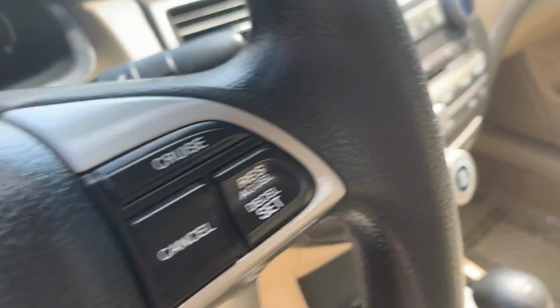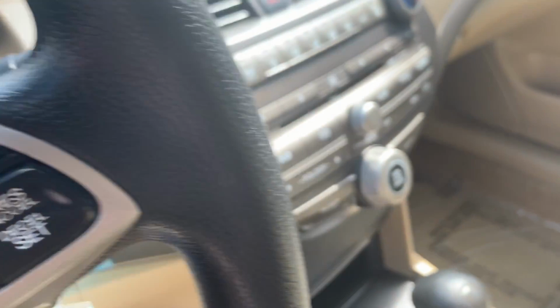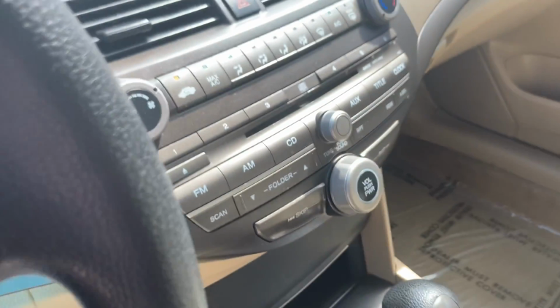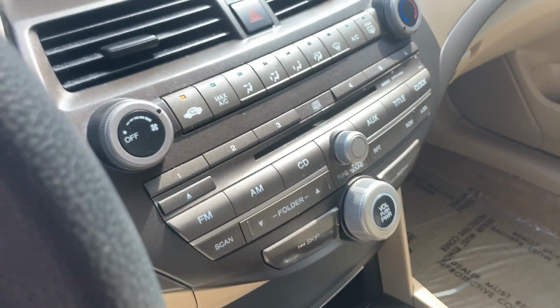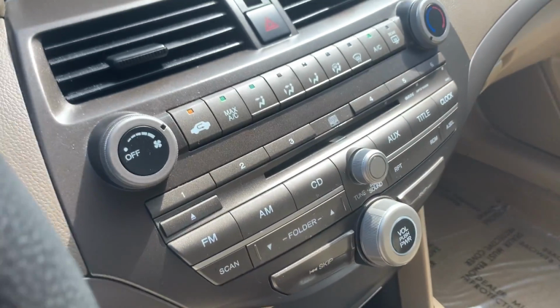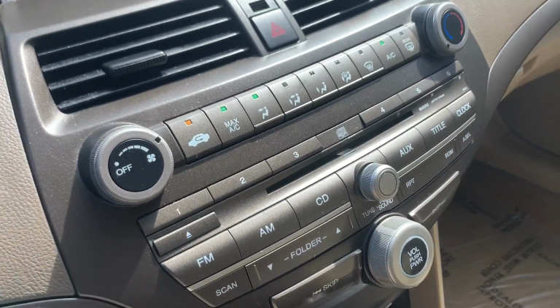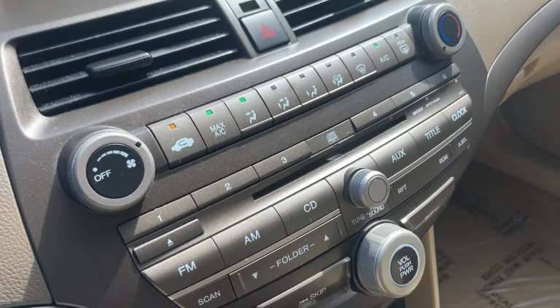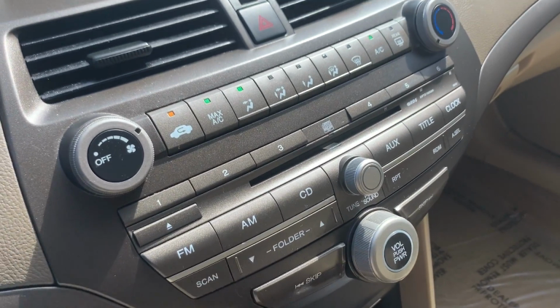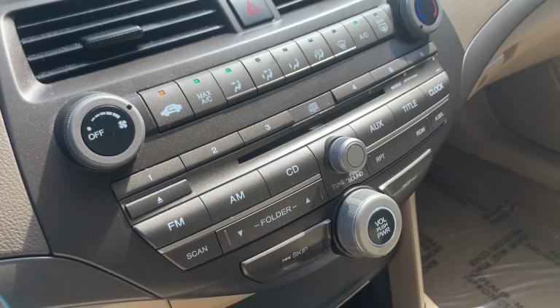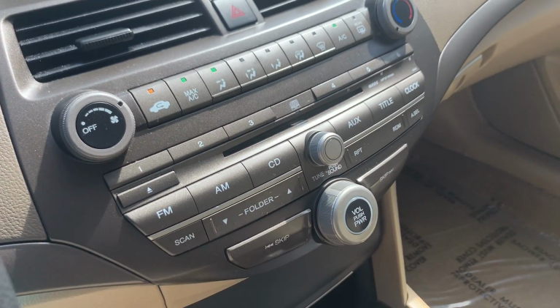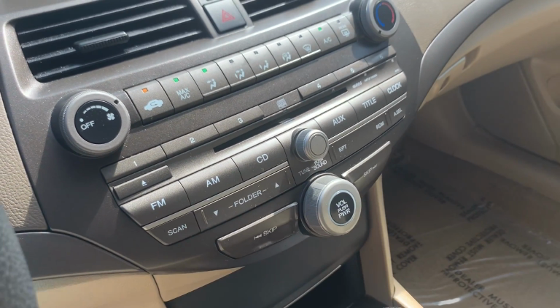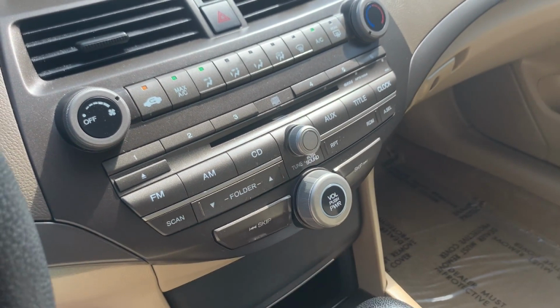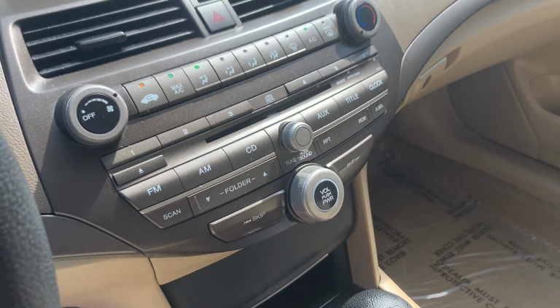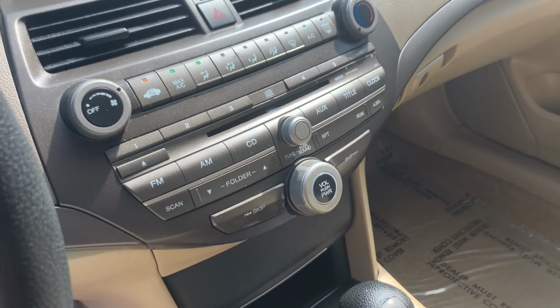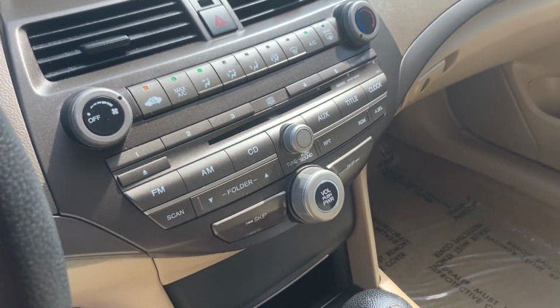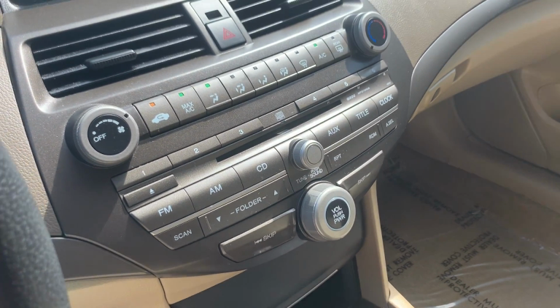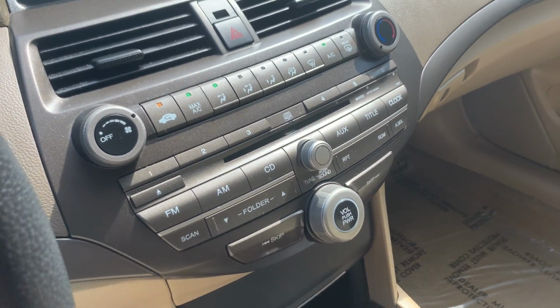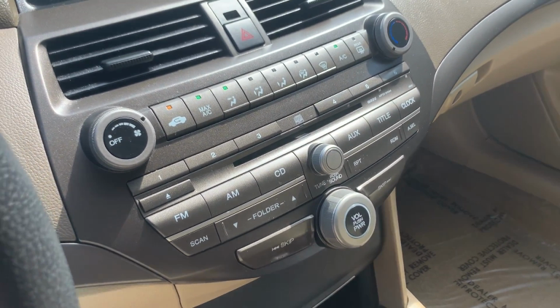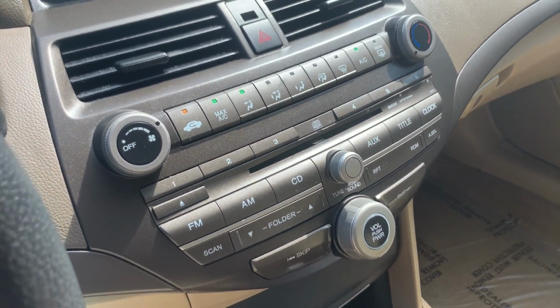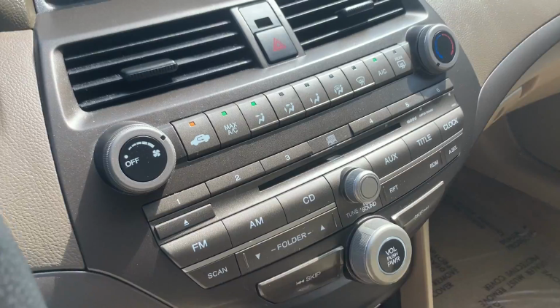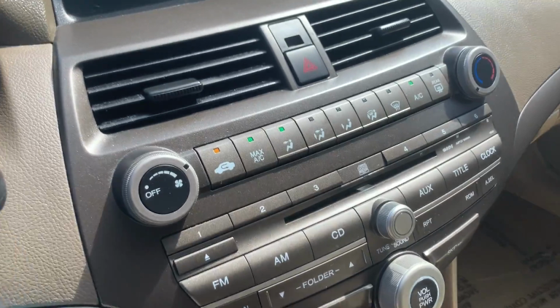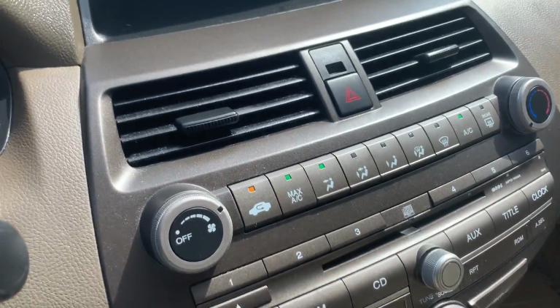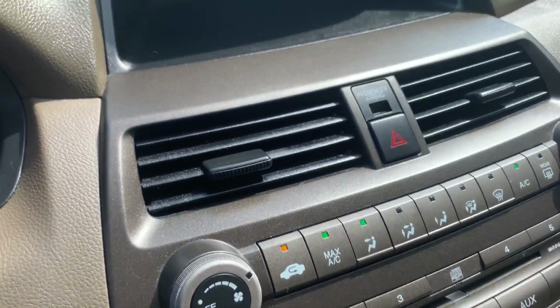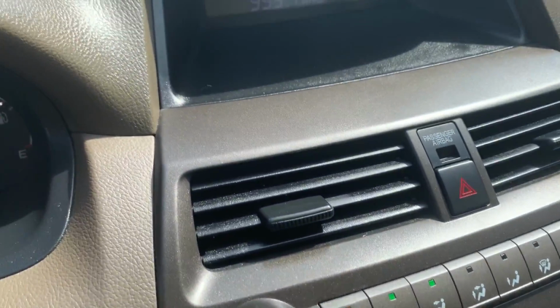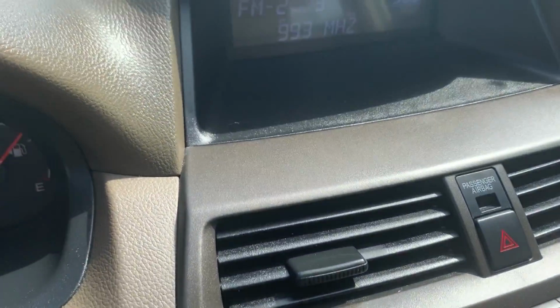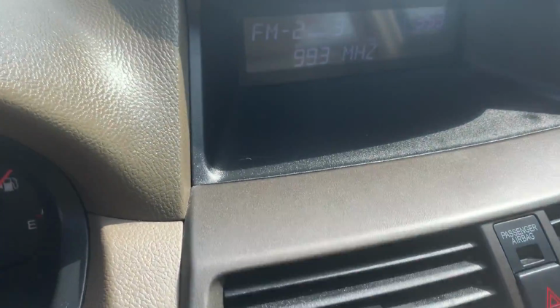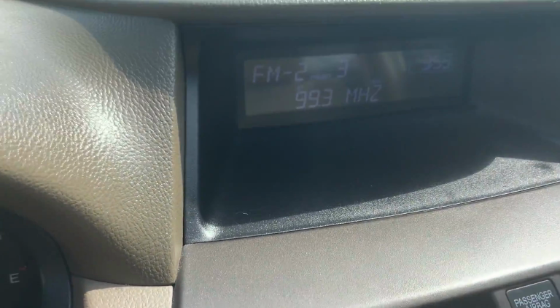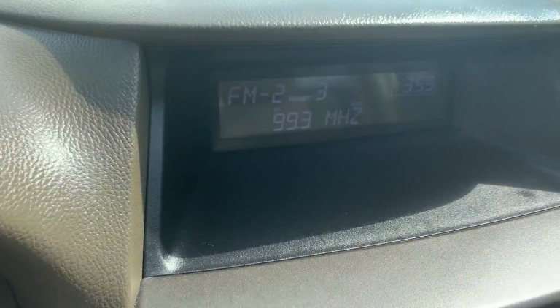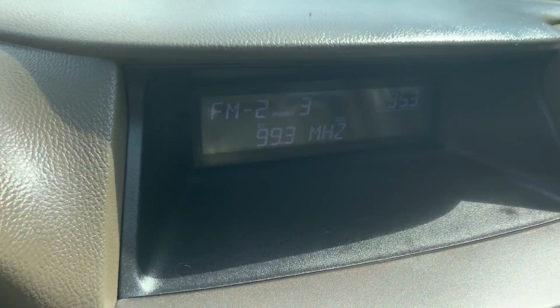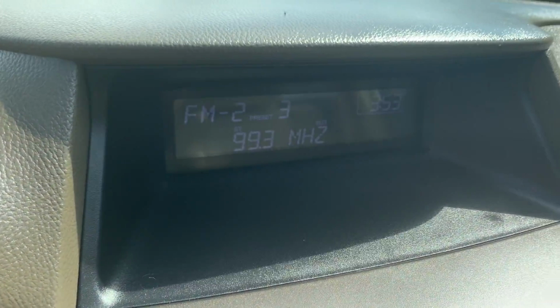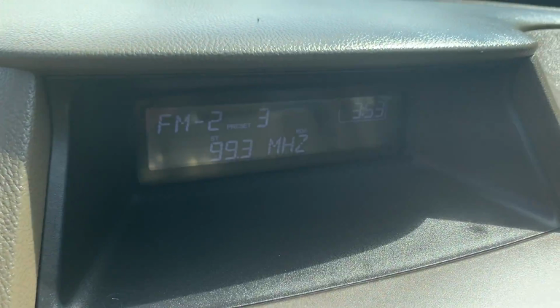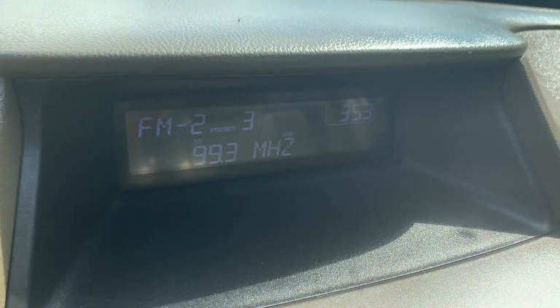Six-disc CD player, AM/FM stereo. Air conditioning and heat. Auxiliary hookup. Digital clock.